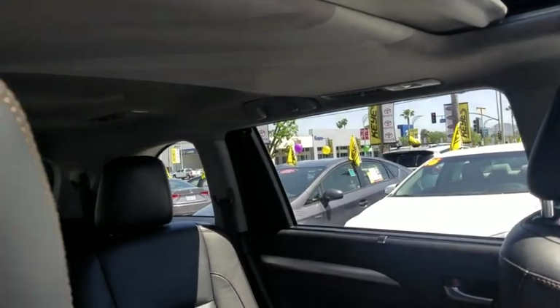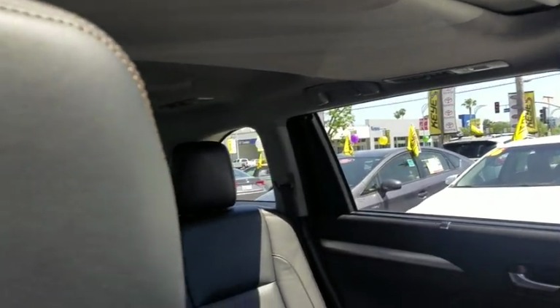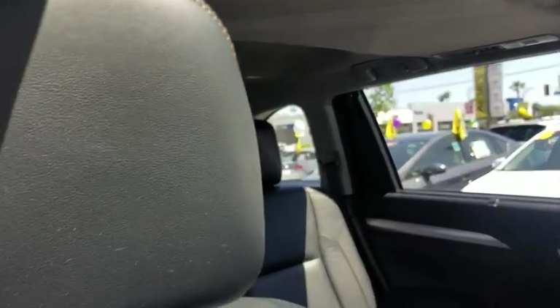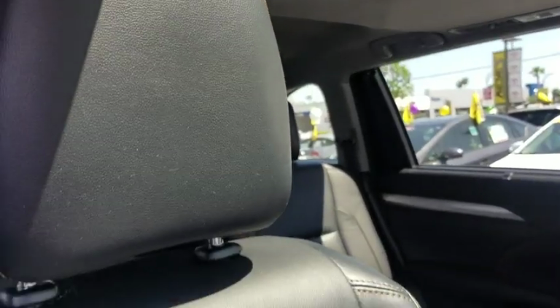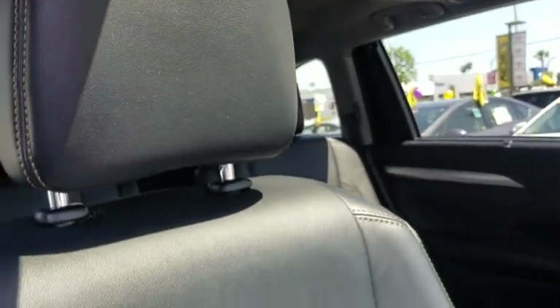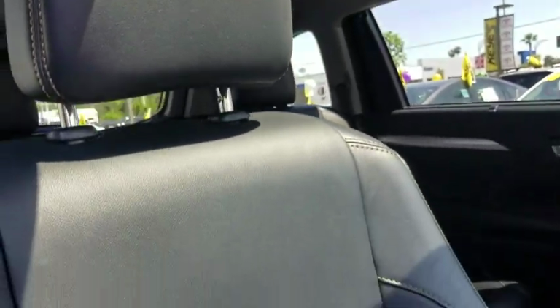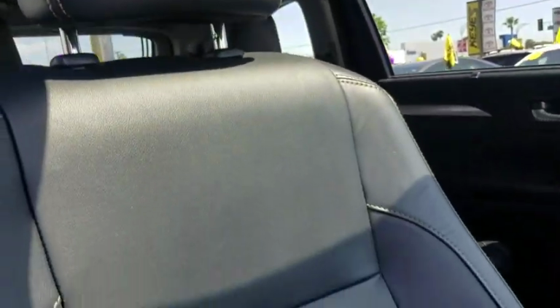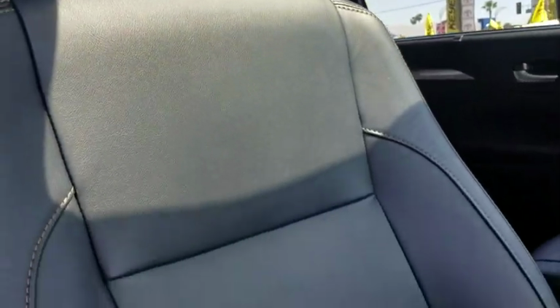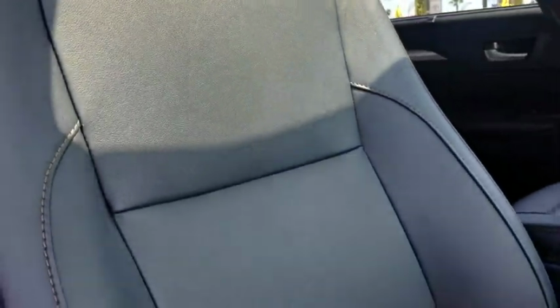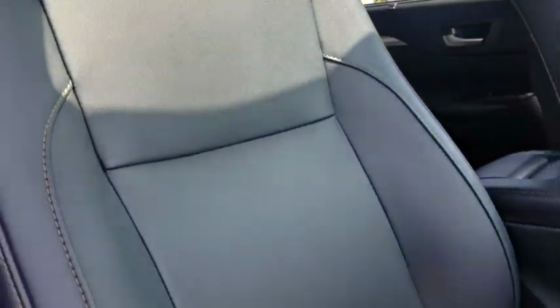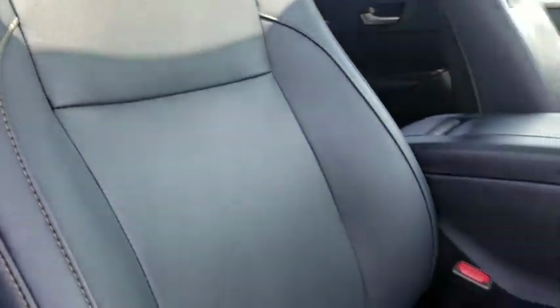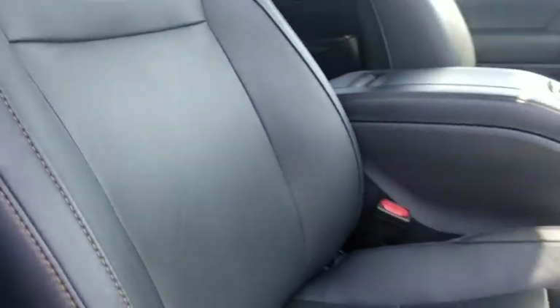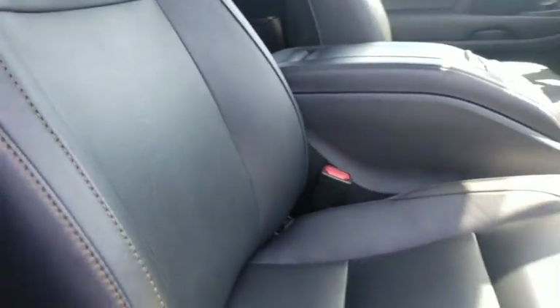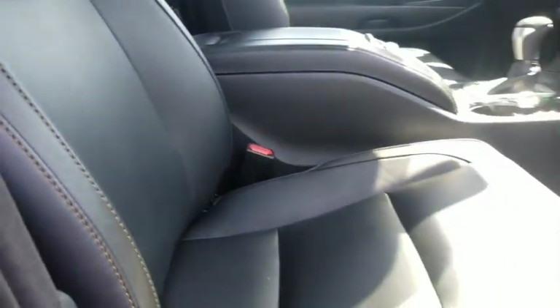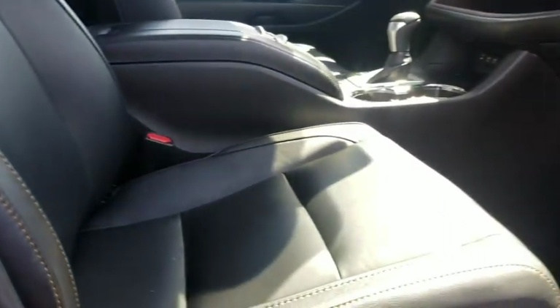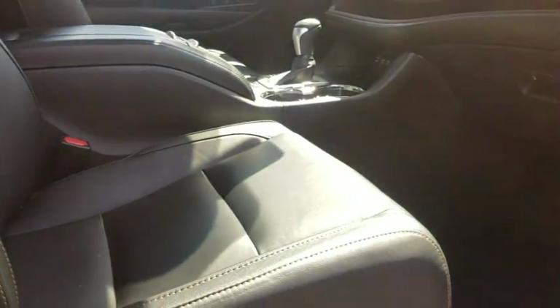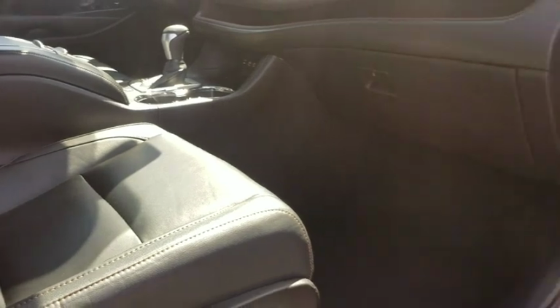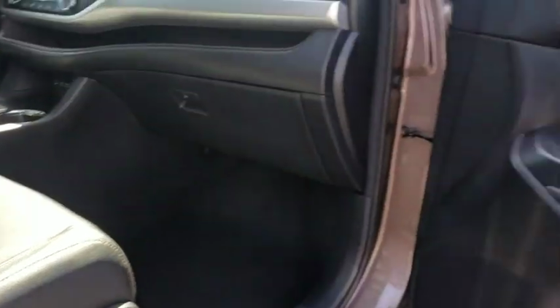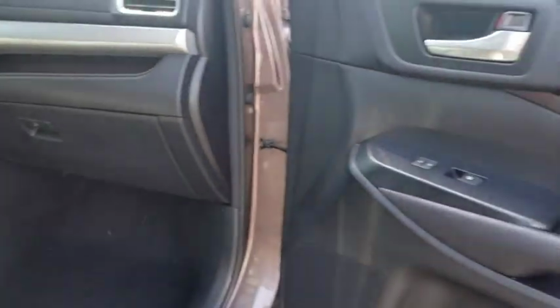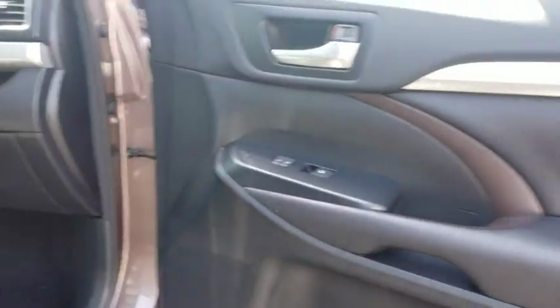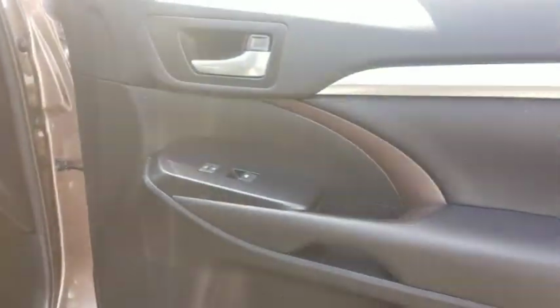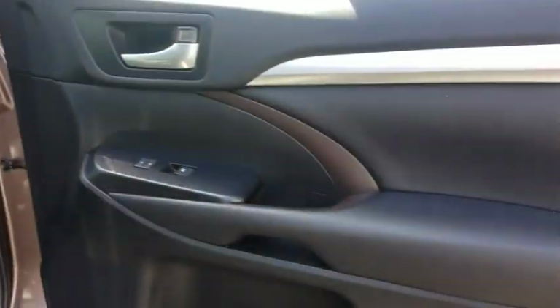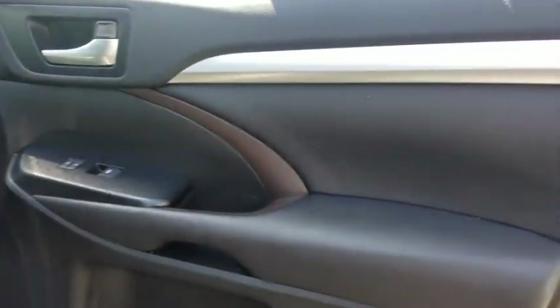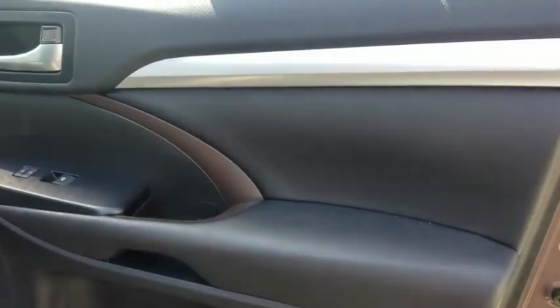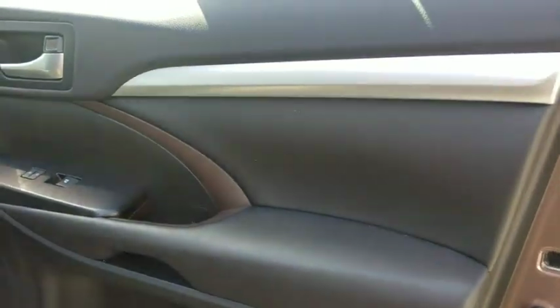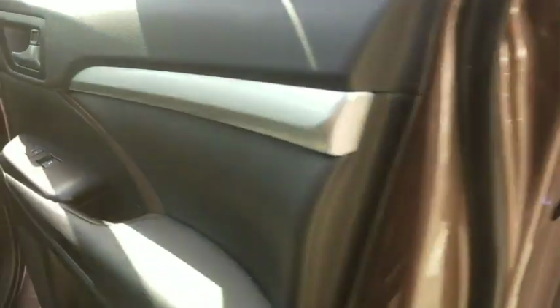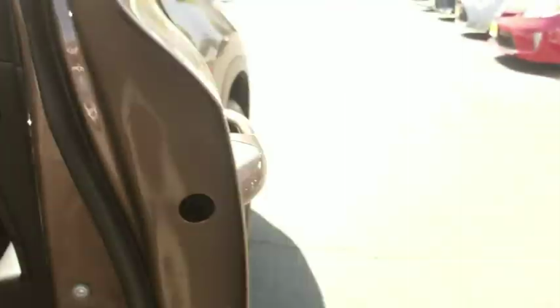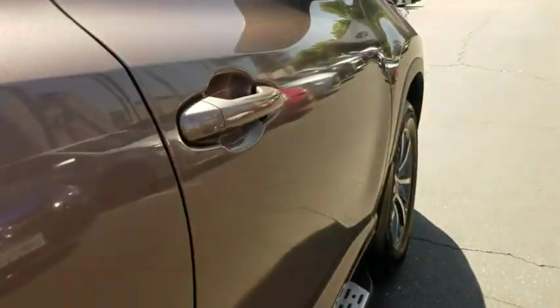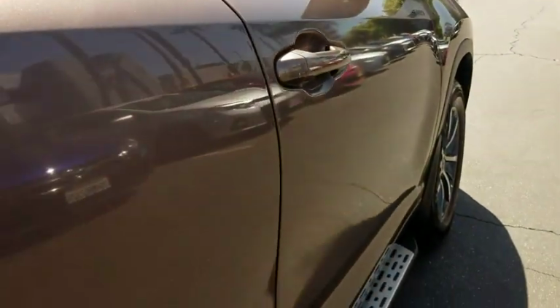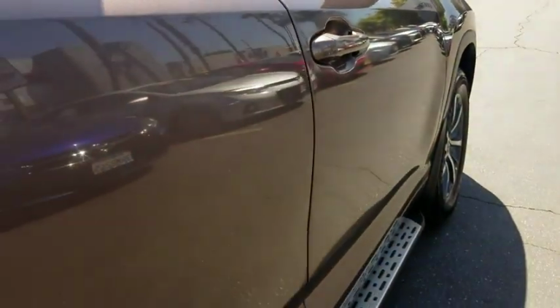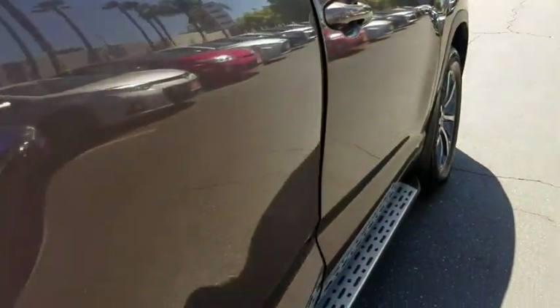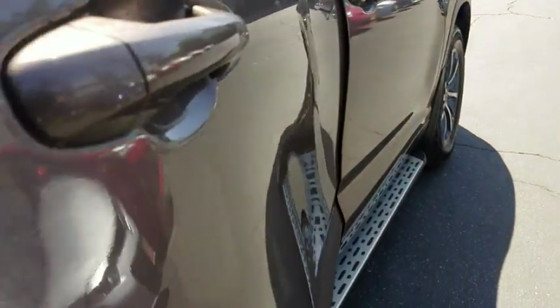Keyless entry, lane departure warning, steering wheel audio controls, stability control, navigation system, backup camera, power liftgate, leather wrapped steering wheel, Bluetooth.